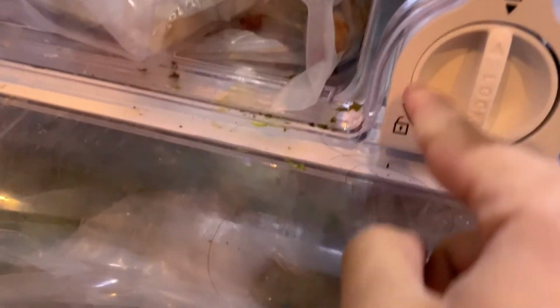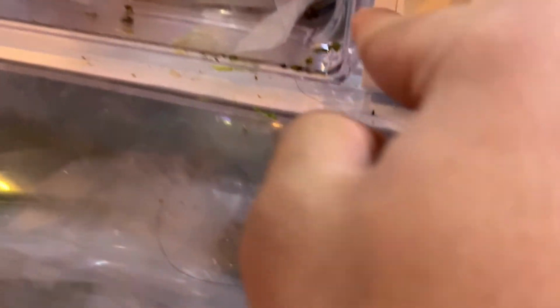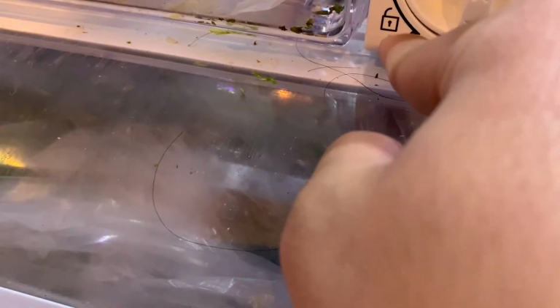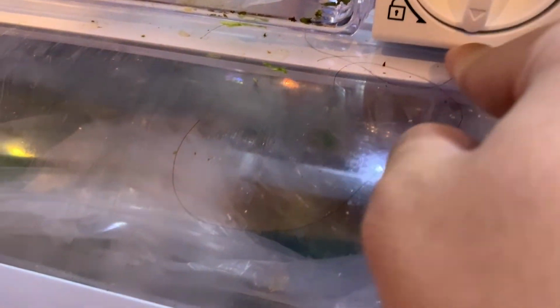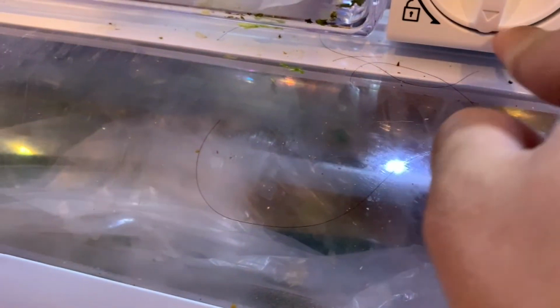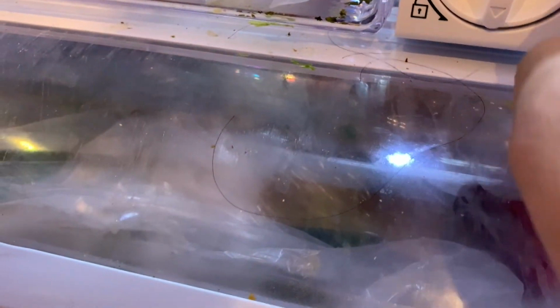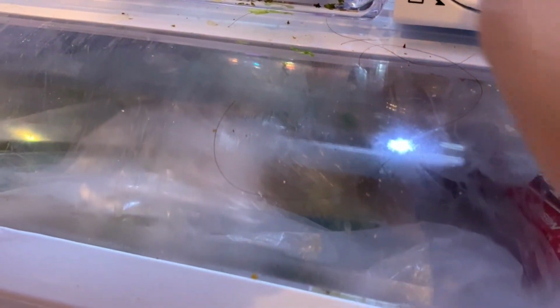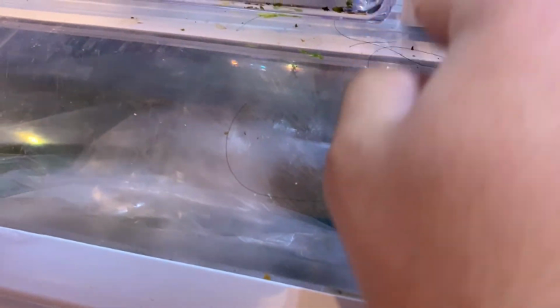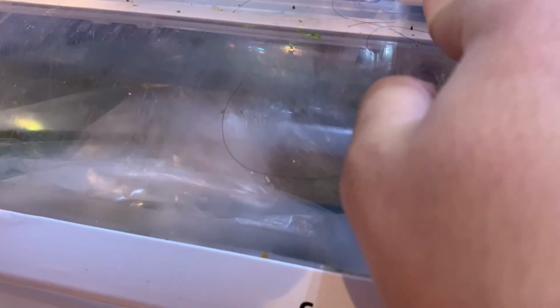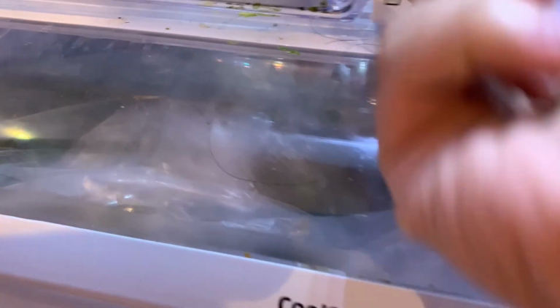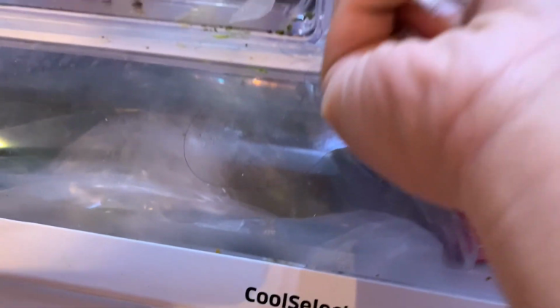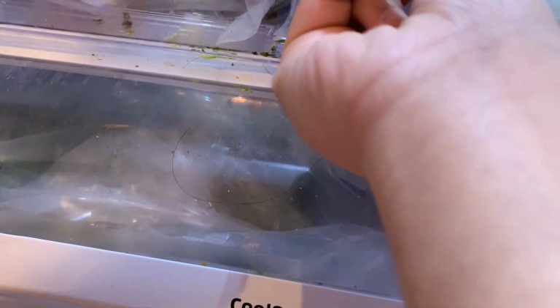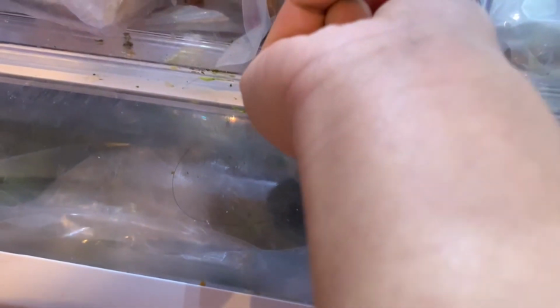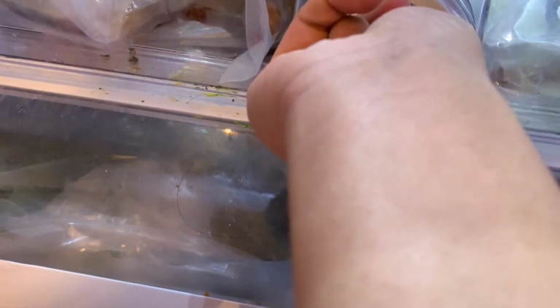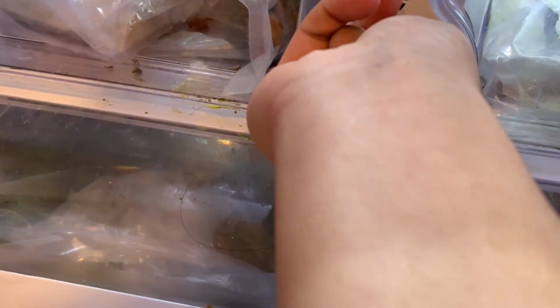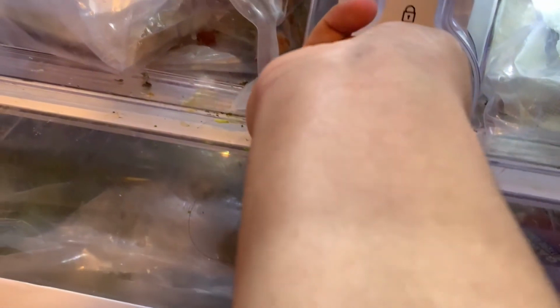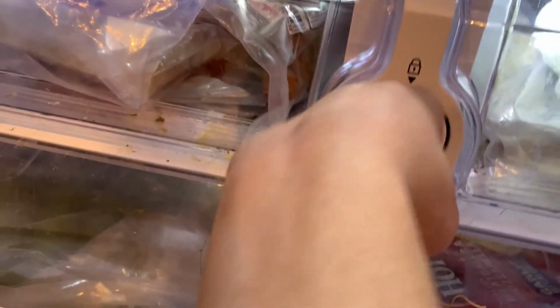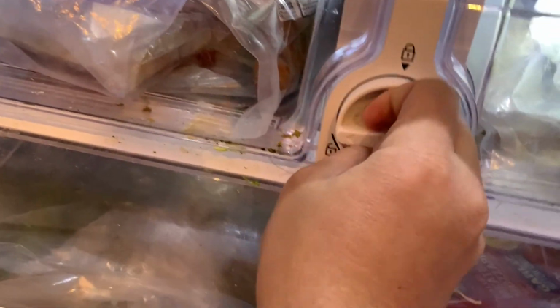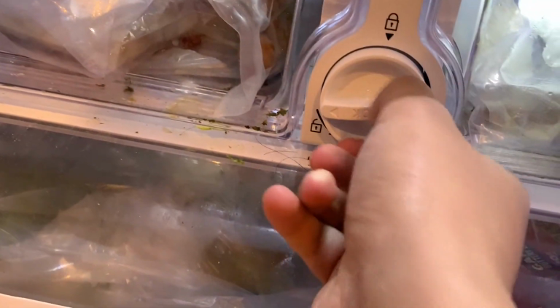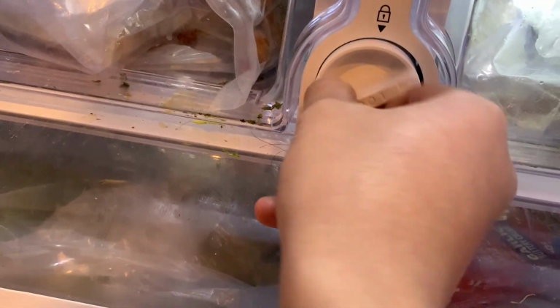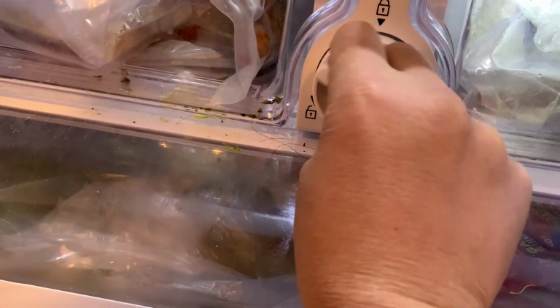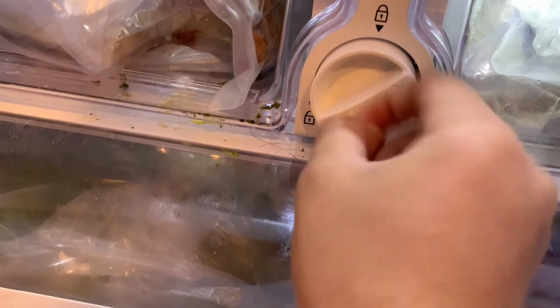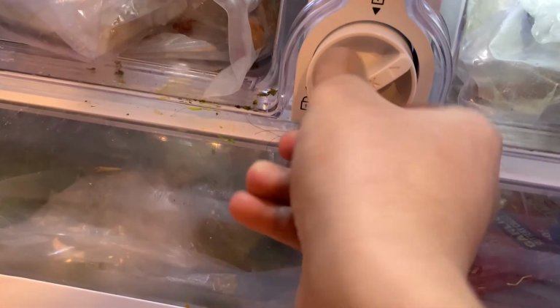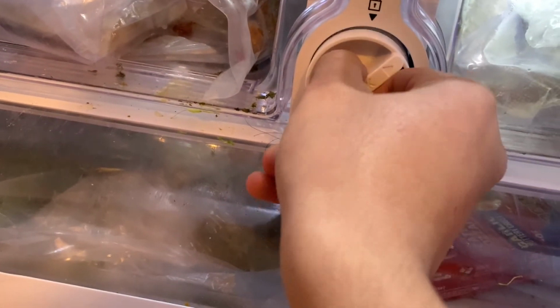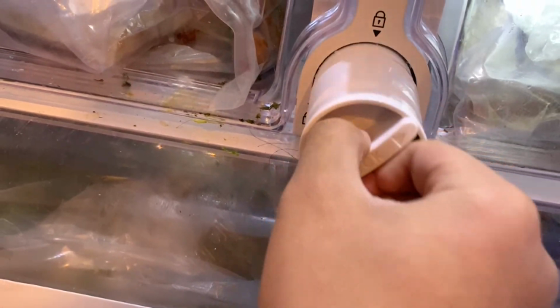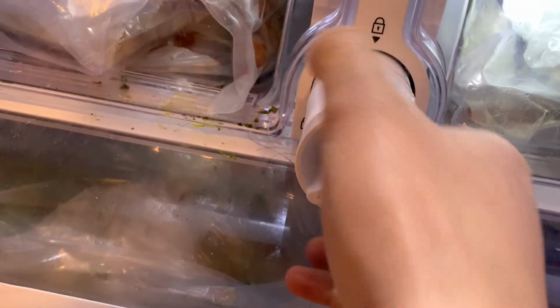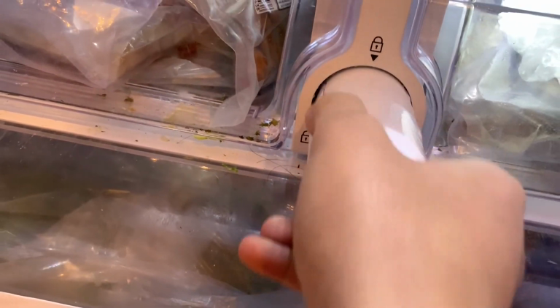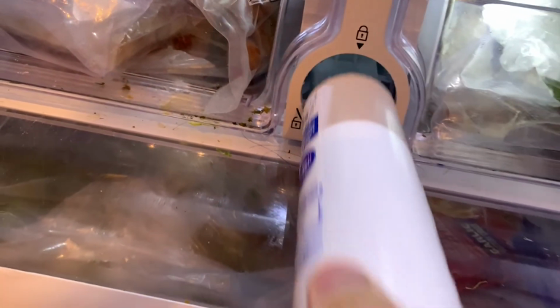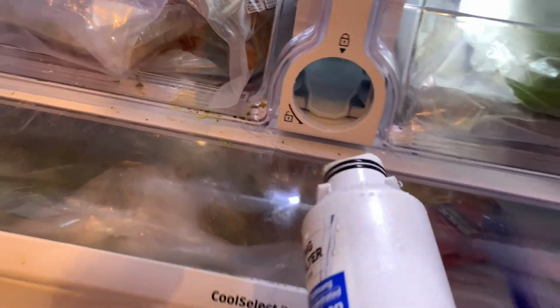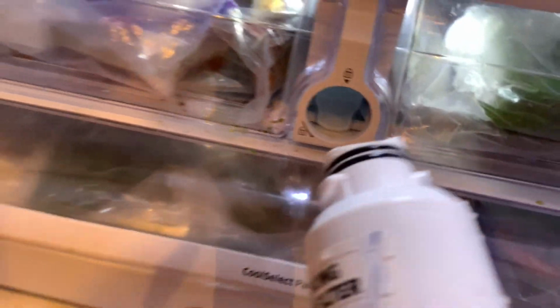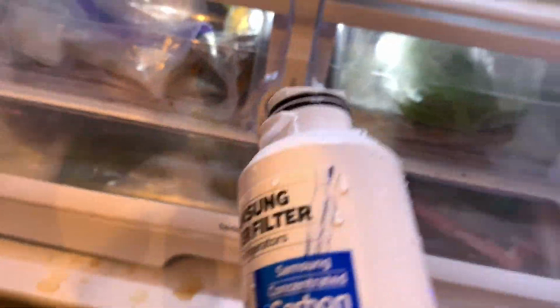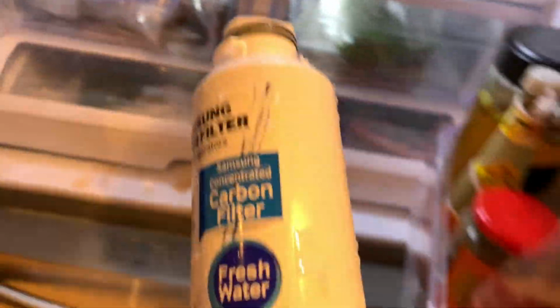This thing actually shows a way how to take it out. Here's the old filter.